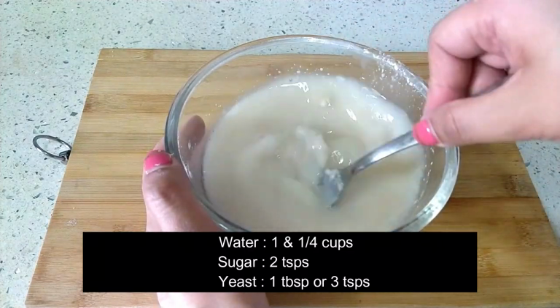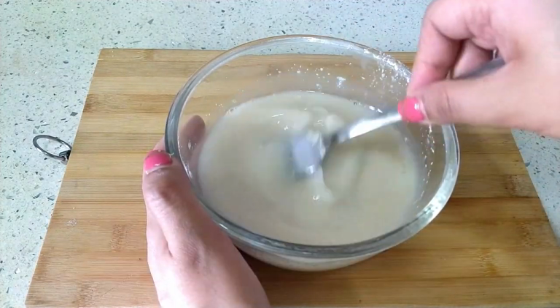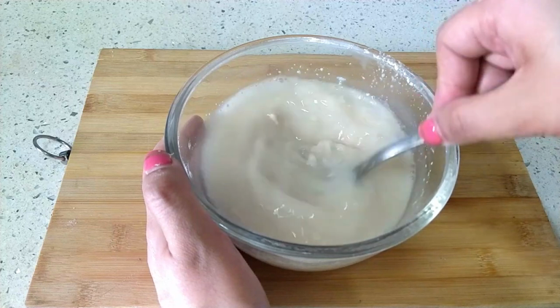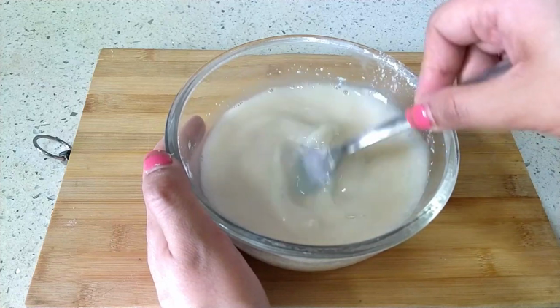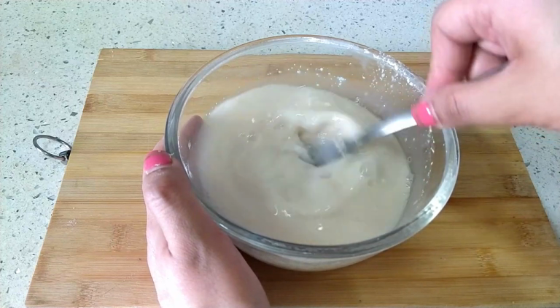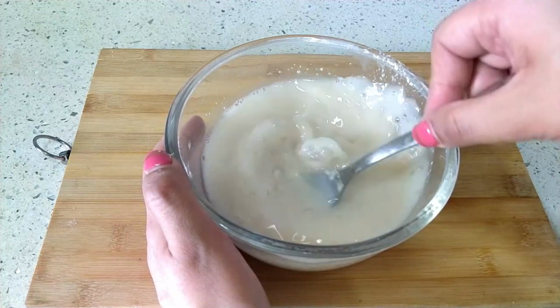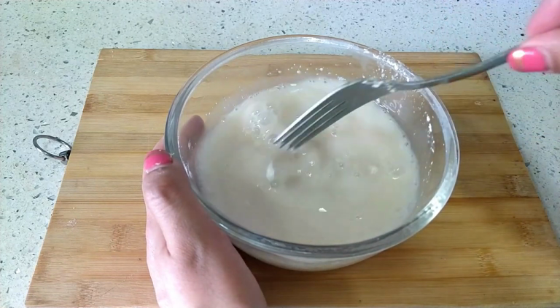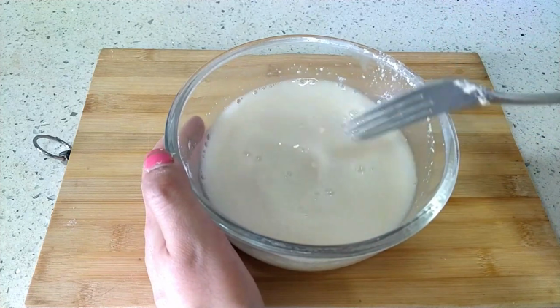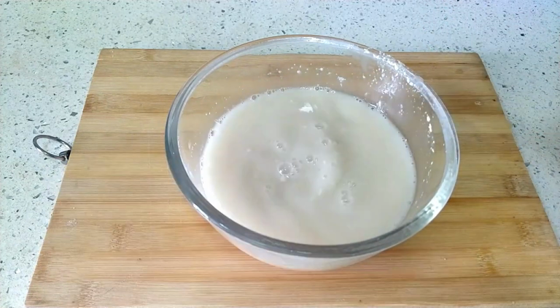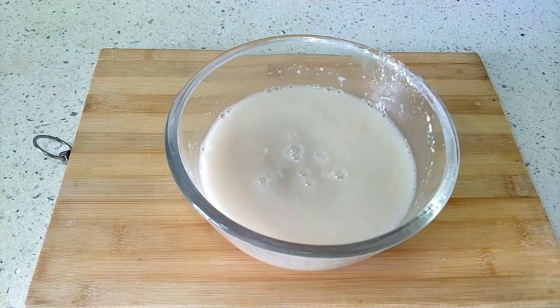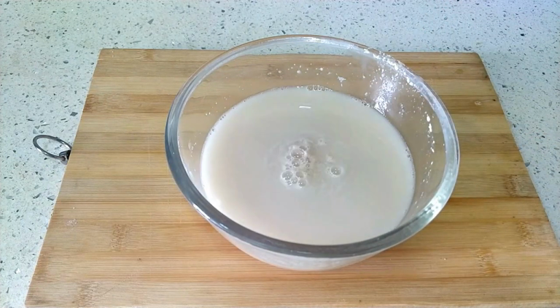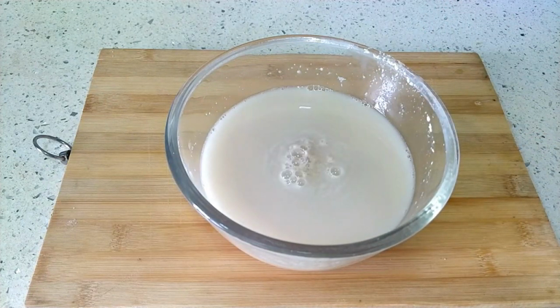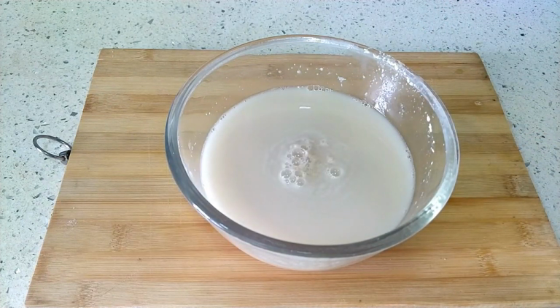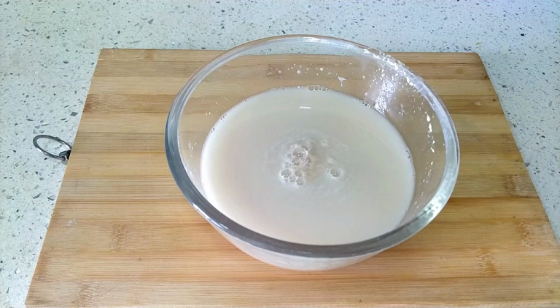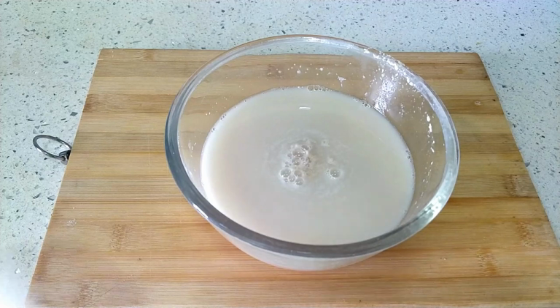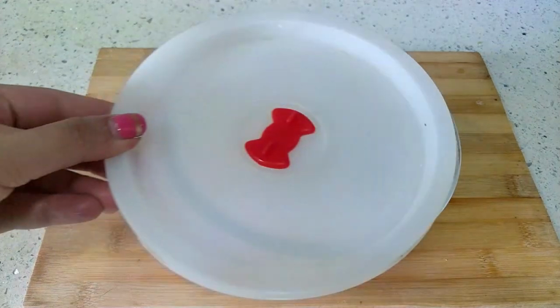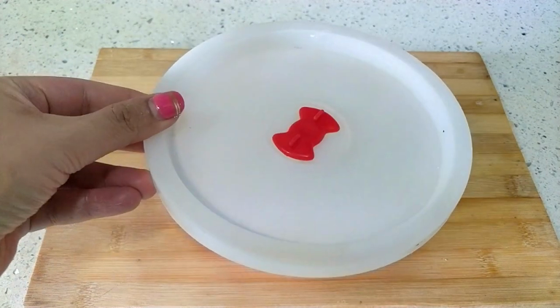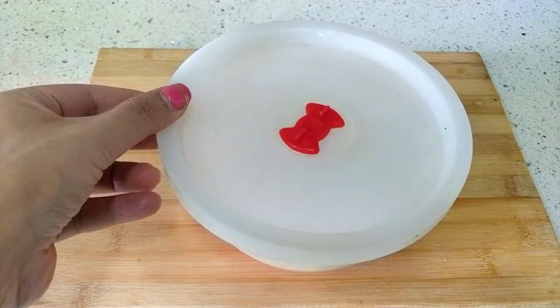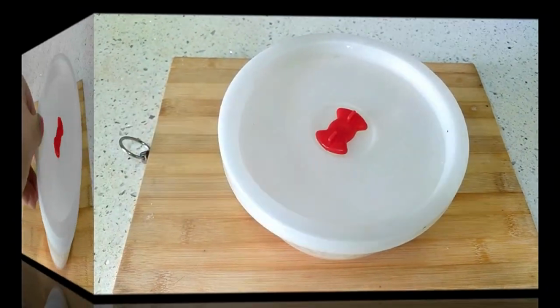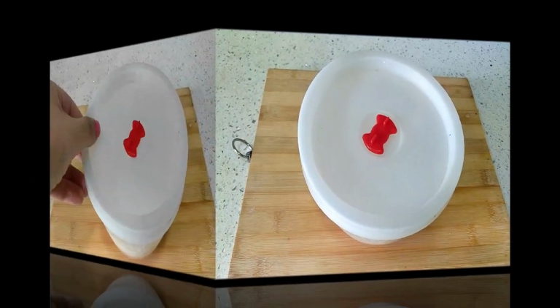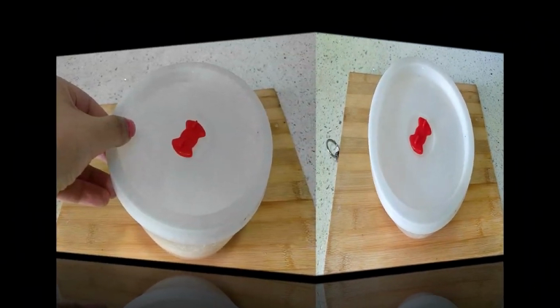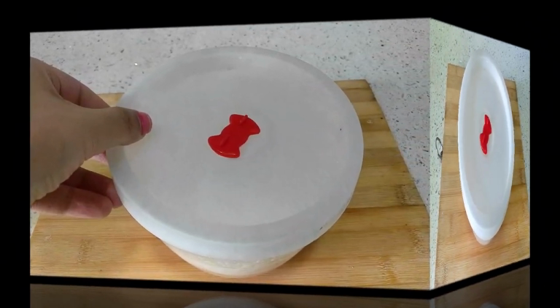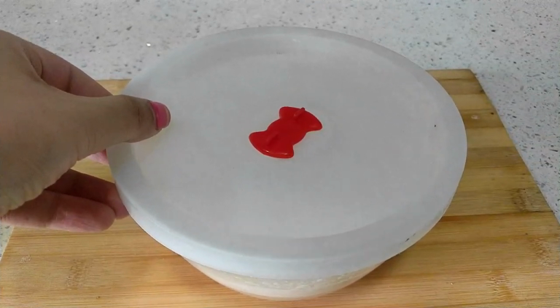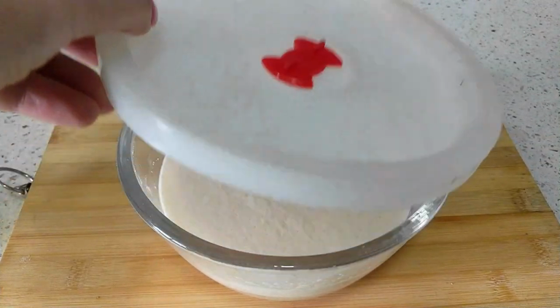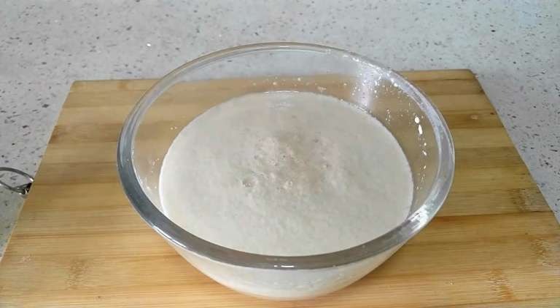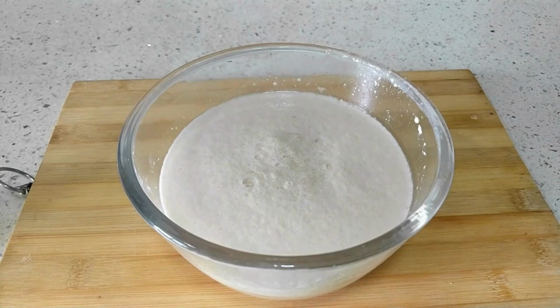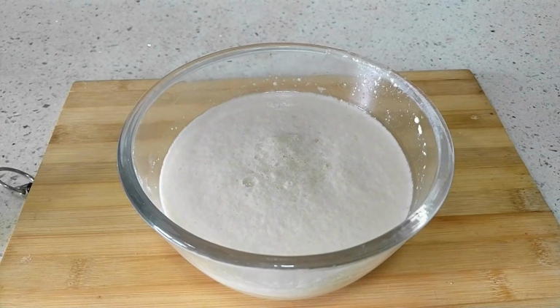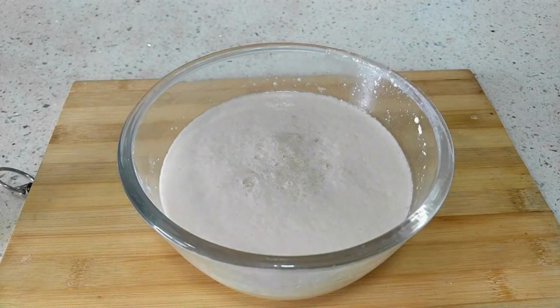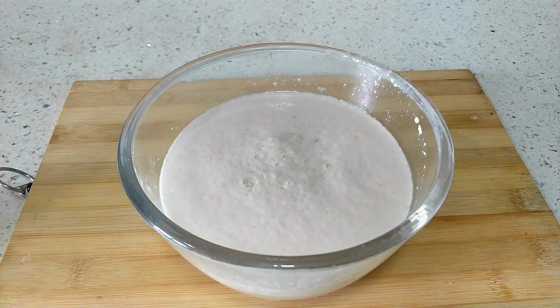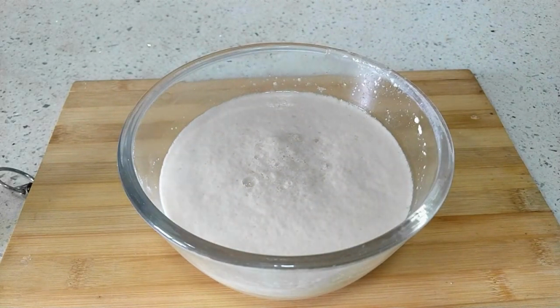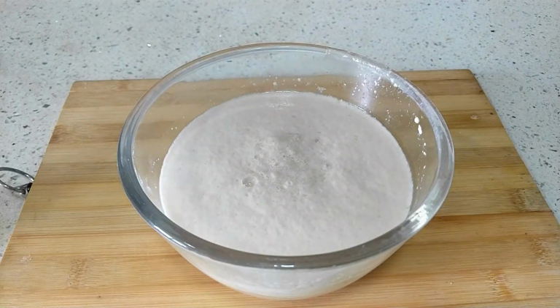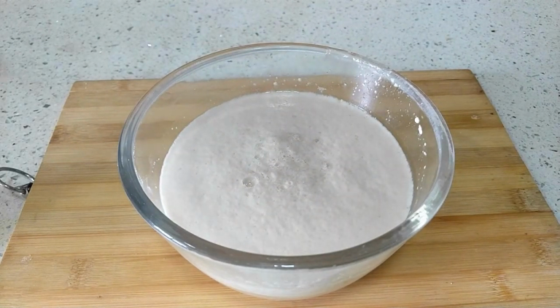Cover and keep it in a warm, draft-free place — preferably a kitchen cabinet or a switched-off microwave with the door shut. After about five minutes, the yeast would have bloomed.